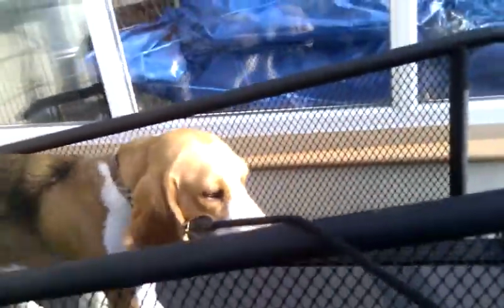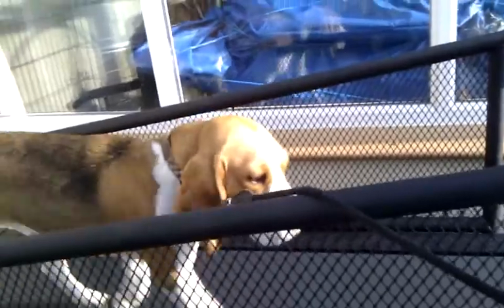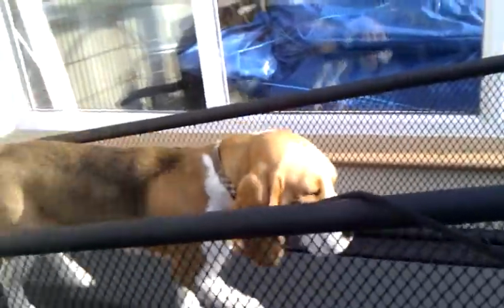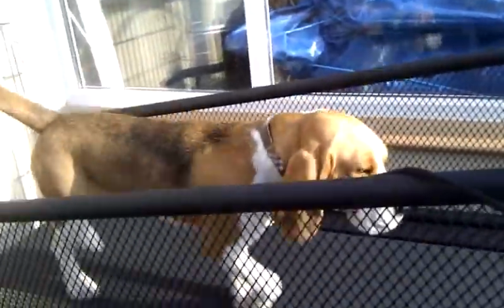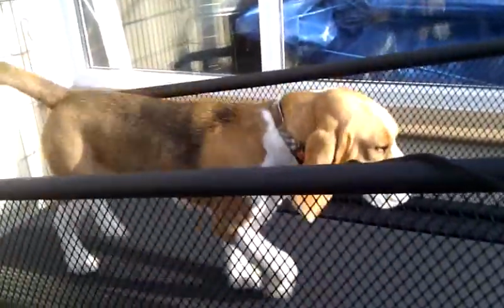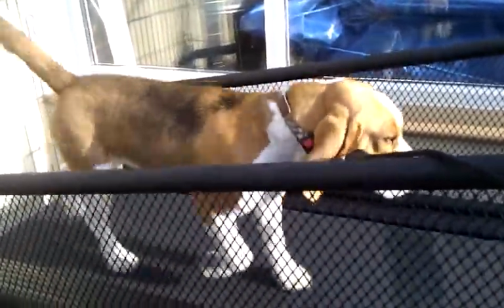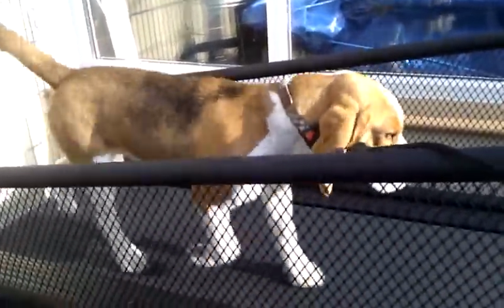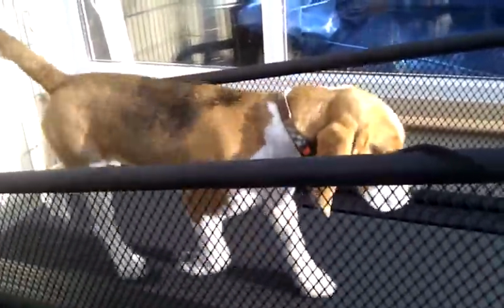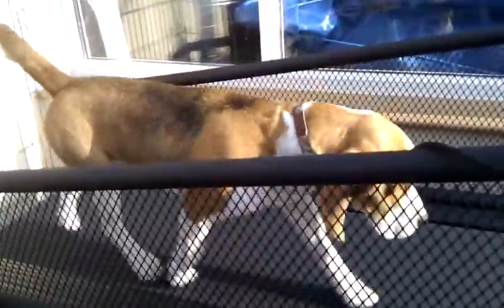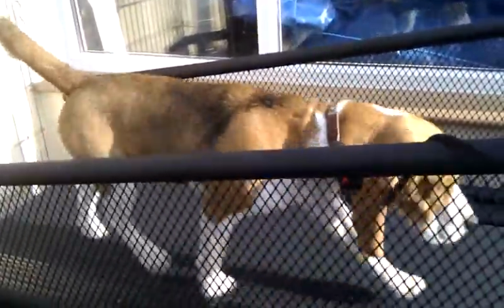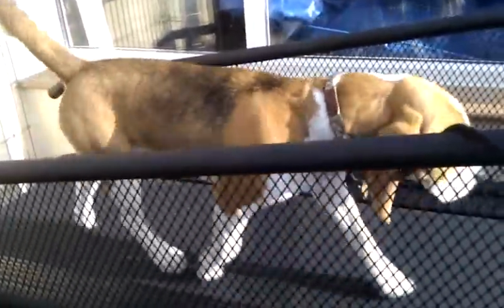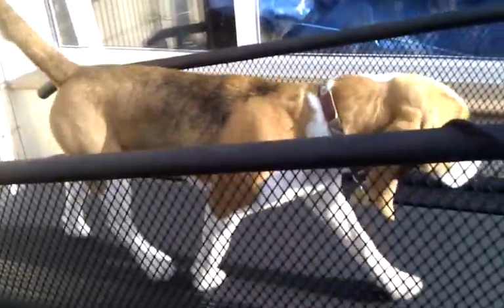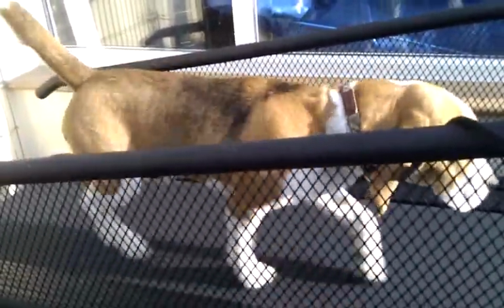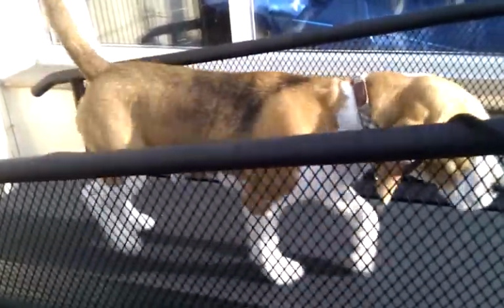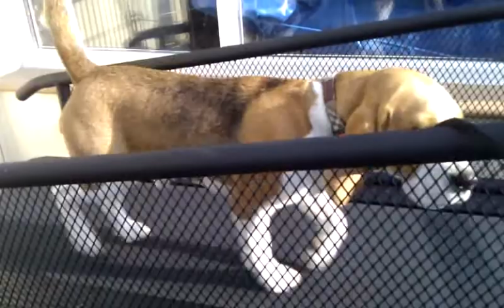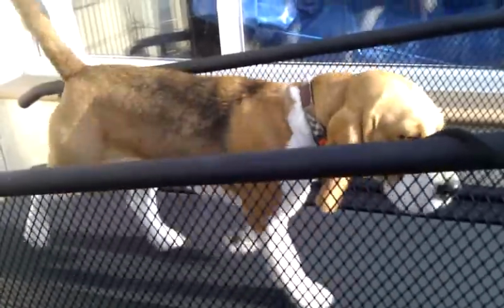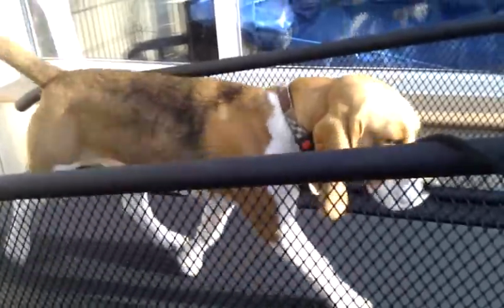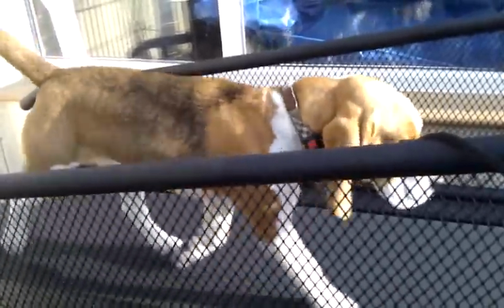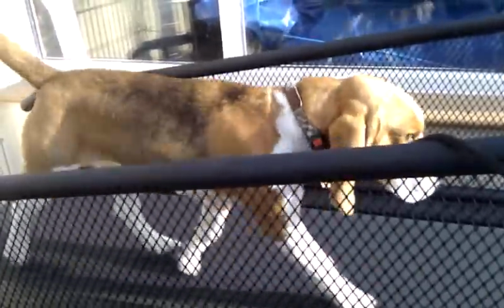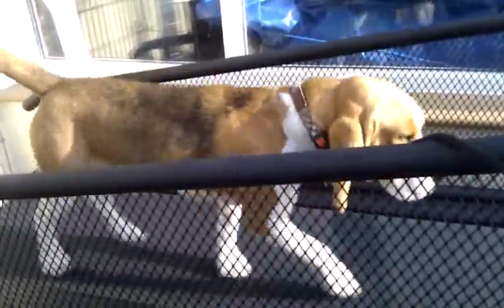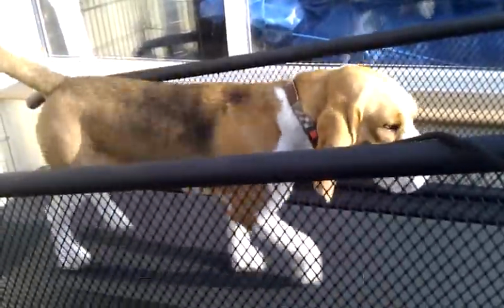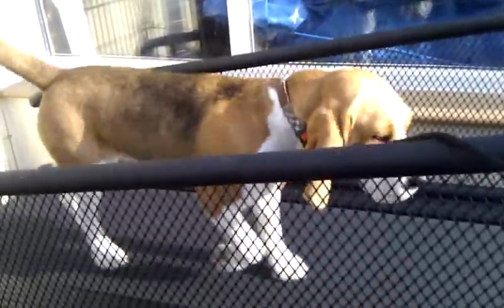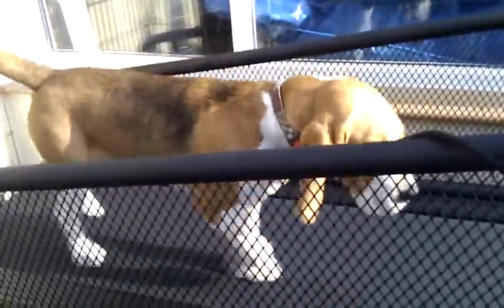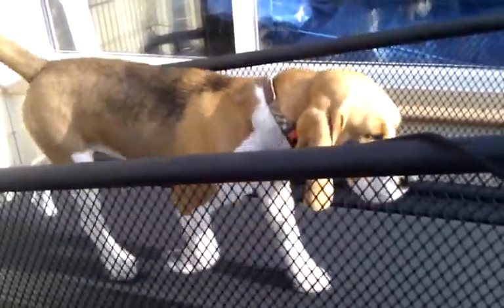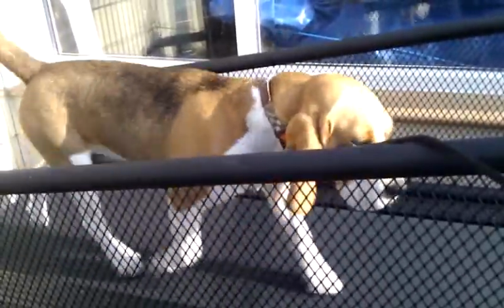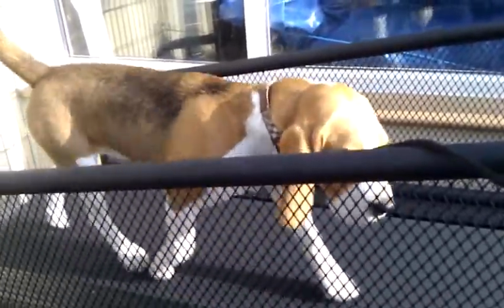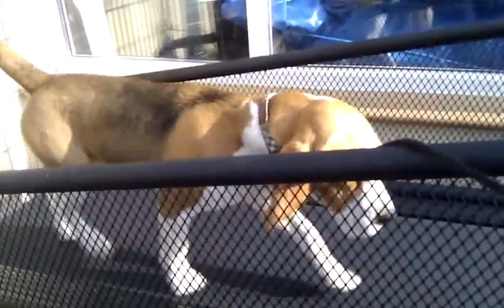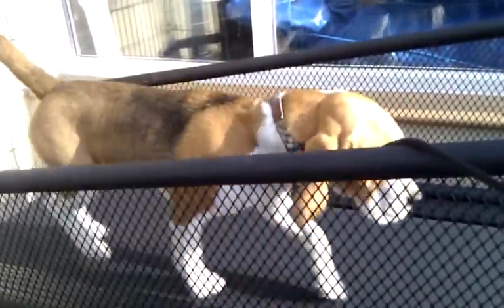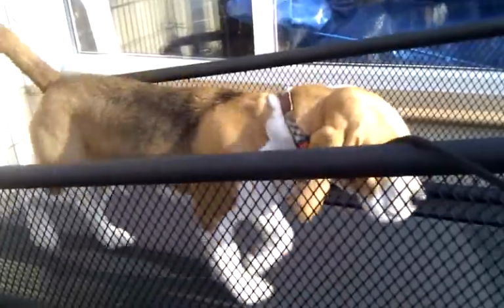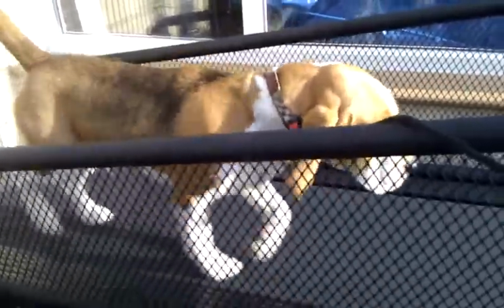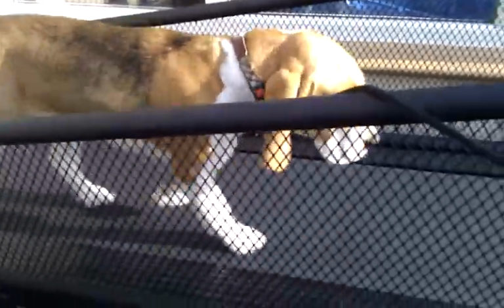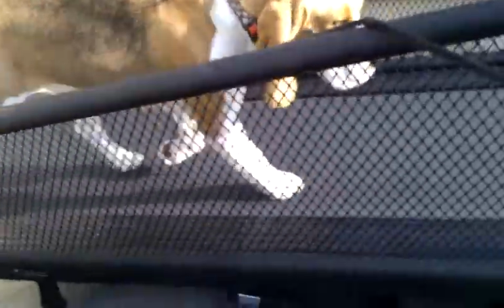I can speed that up if I want to, or take it down. He'll just trot on there for a while, and we'll do another dog in a minute. Thank you.